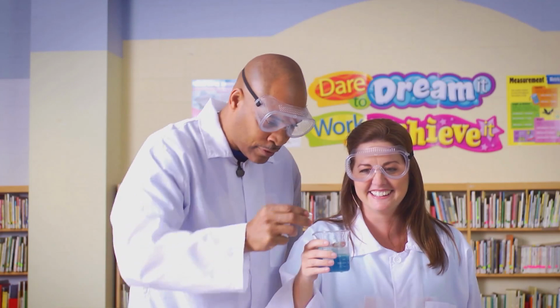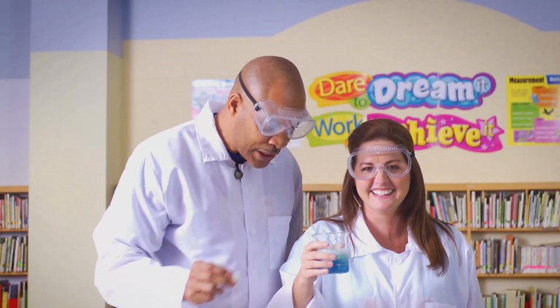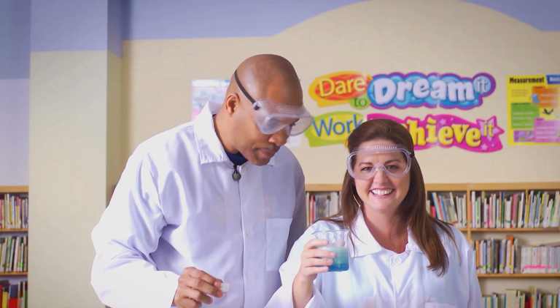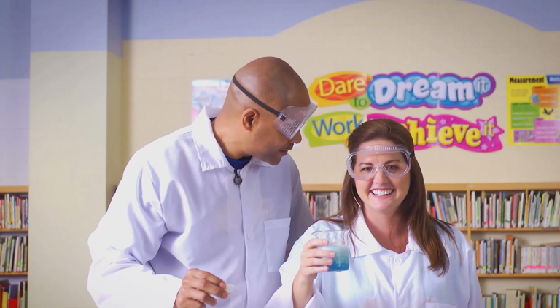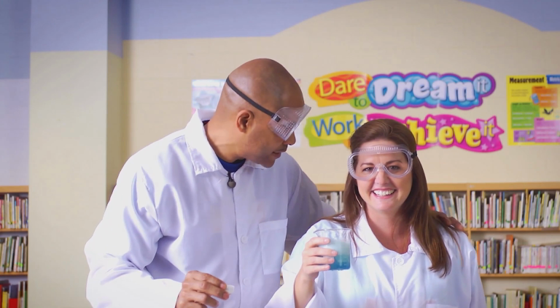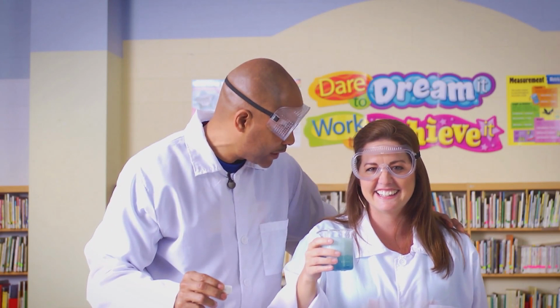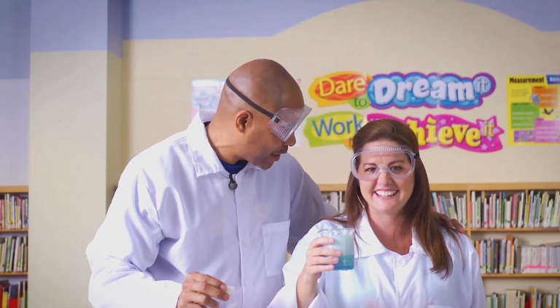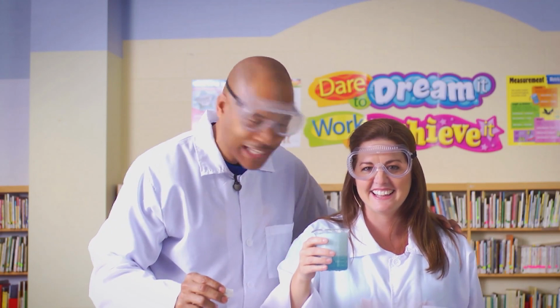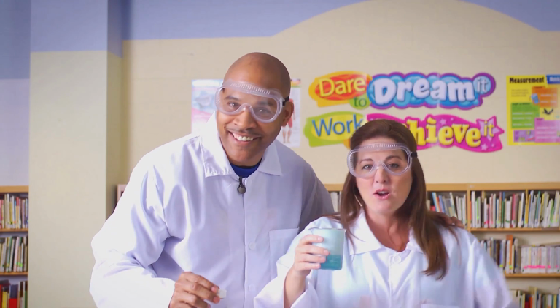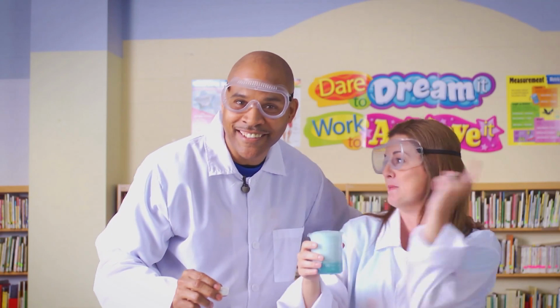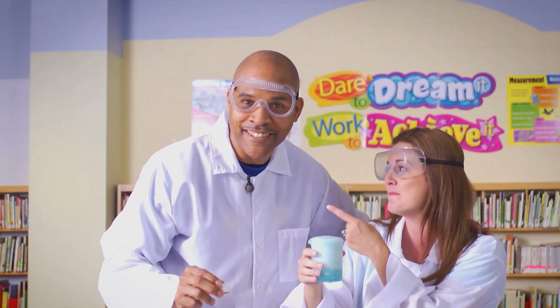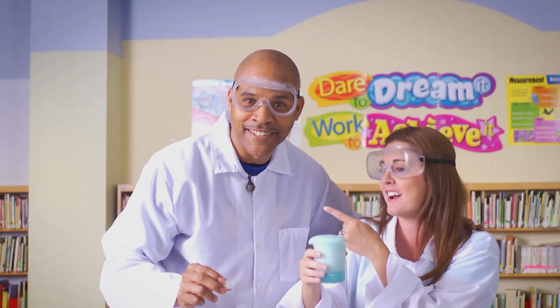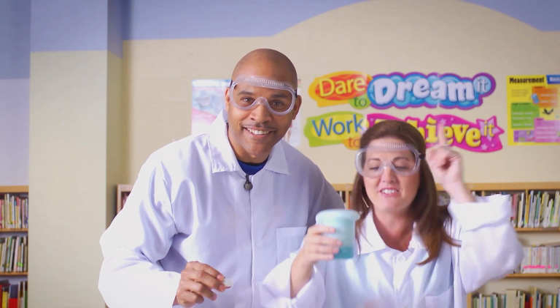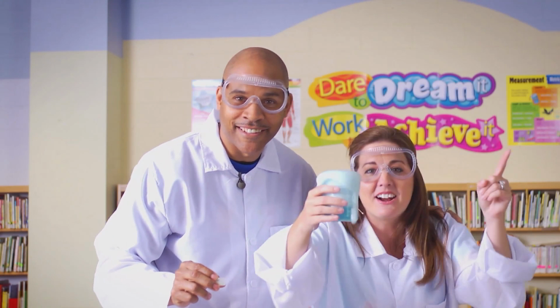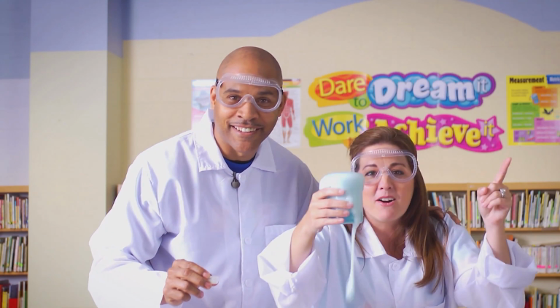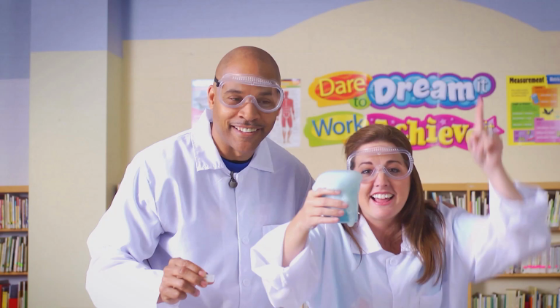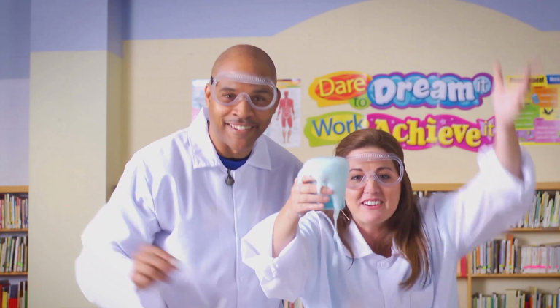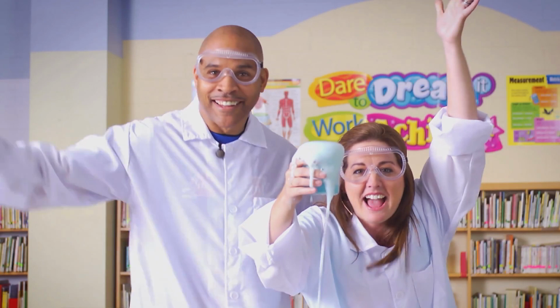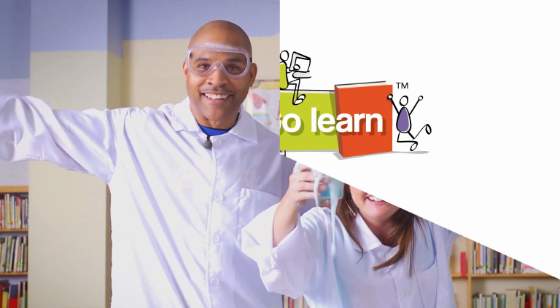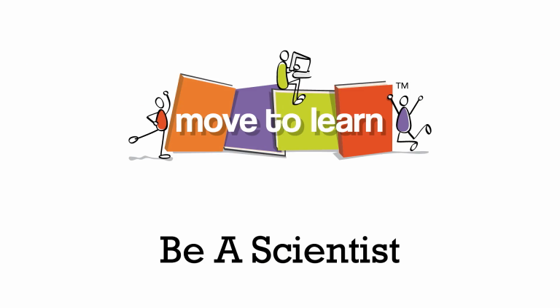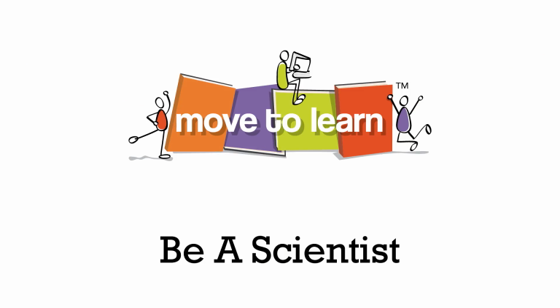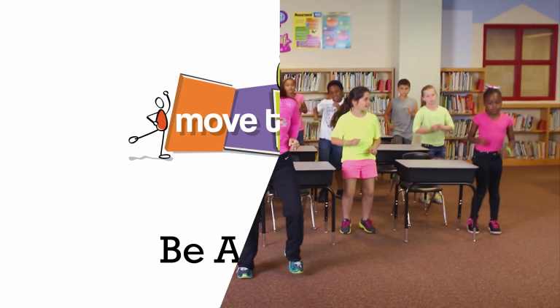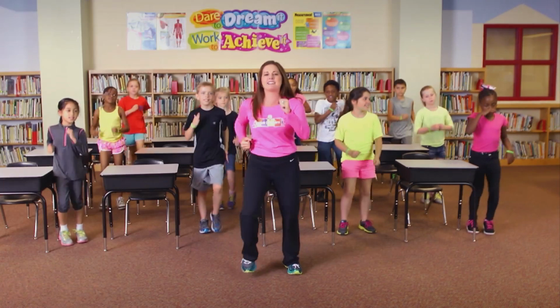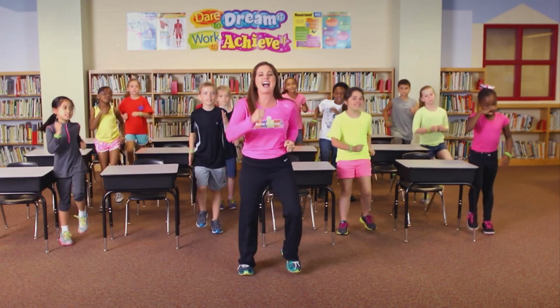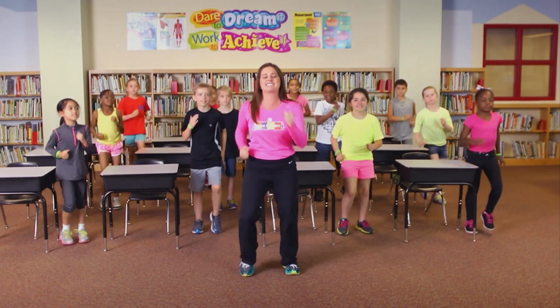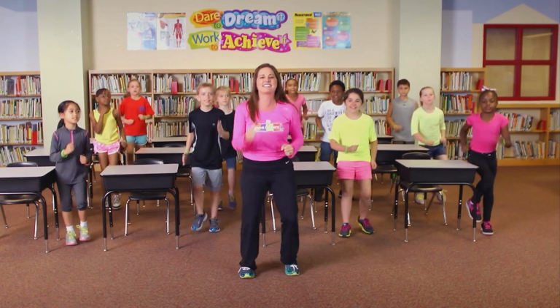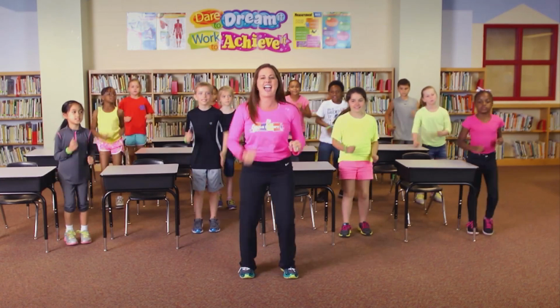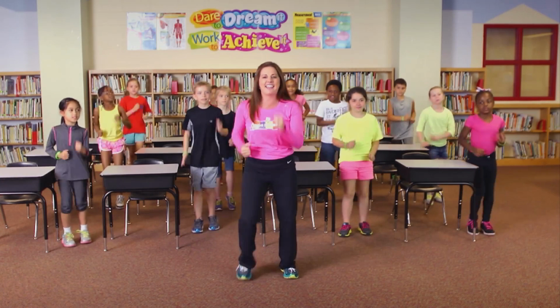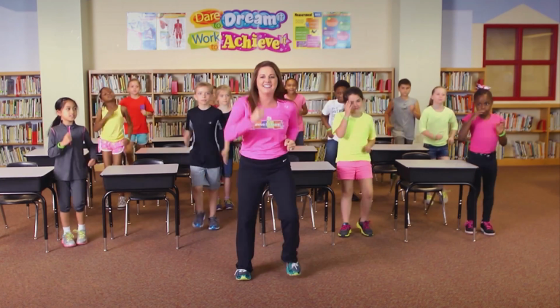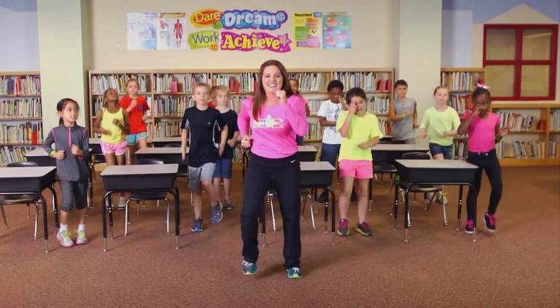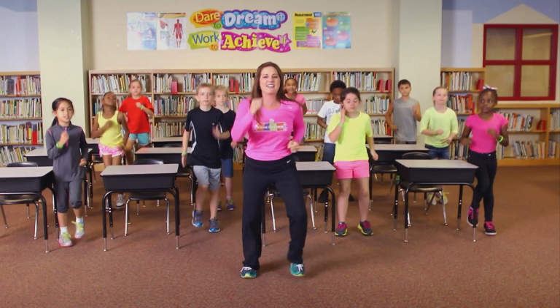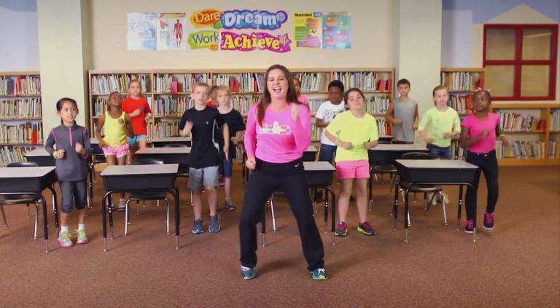We just made a scientific discovery. When you move more, you can learn more! Everyone up! We're going to be a scientist today! Here we go!